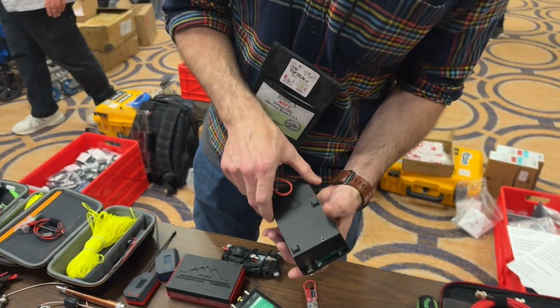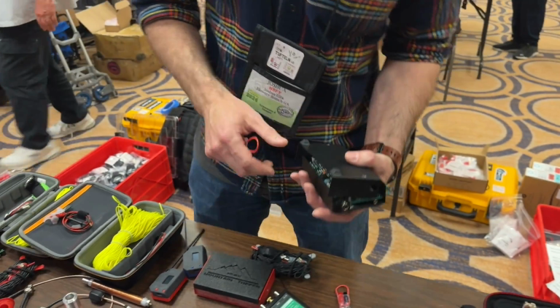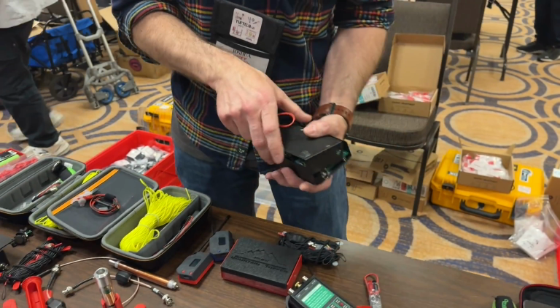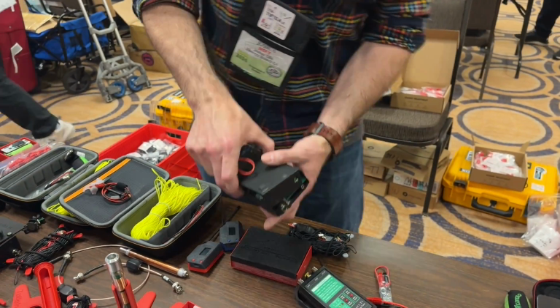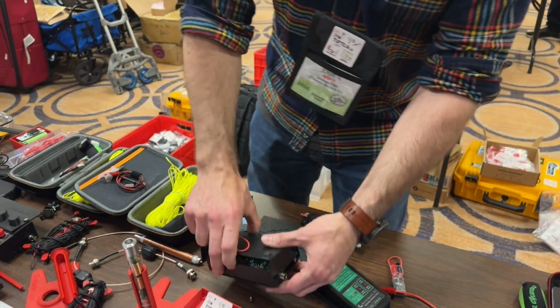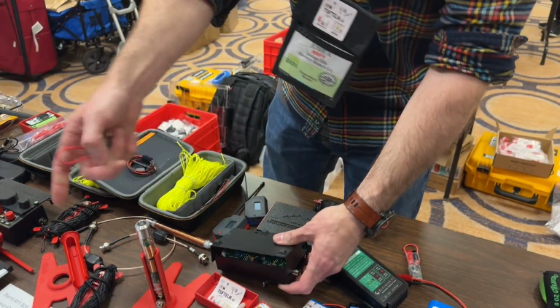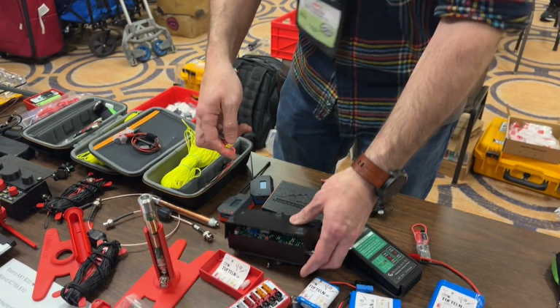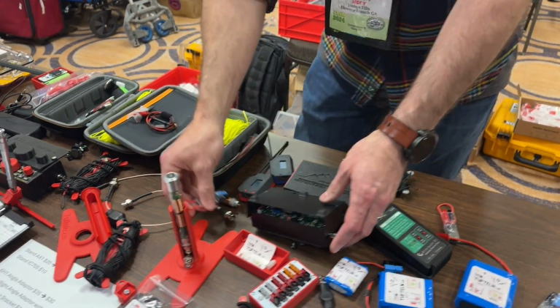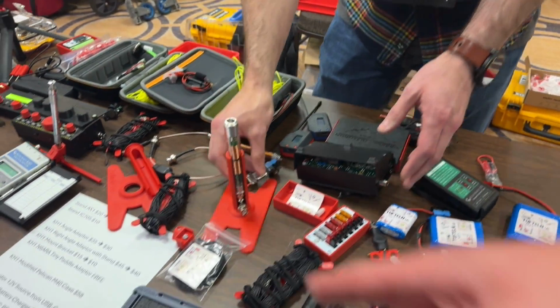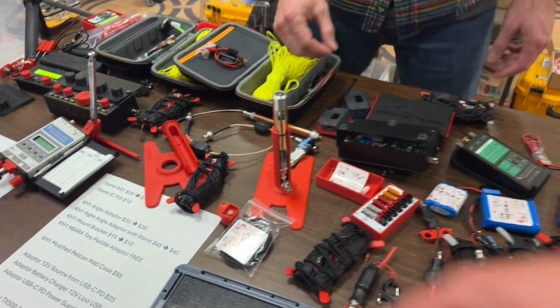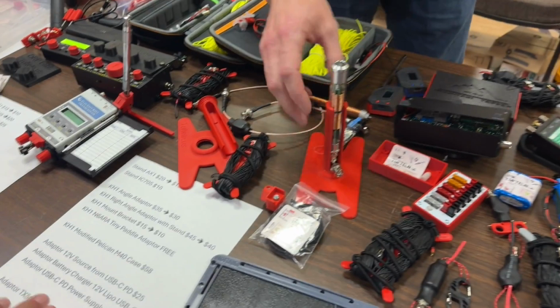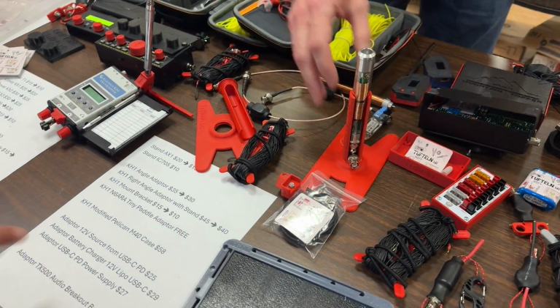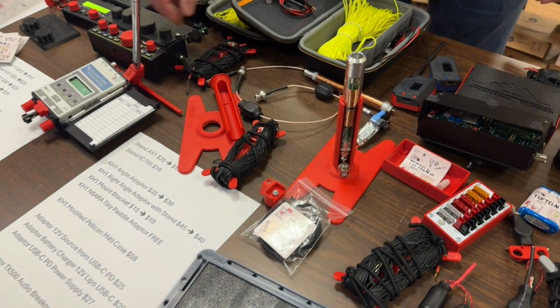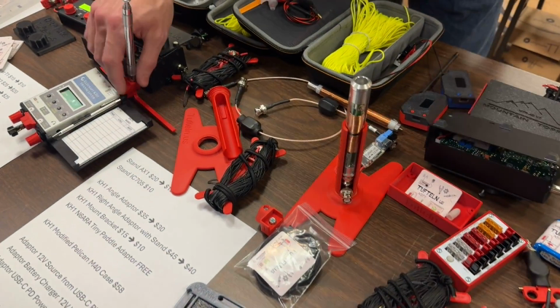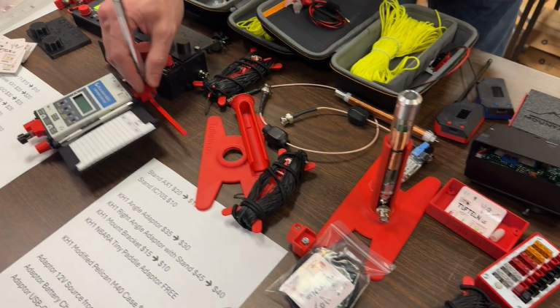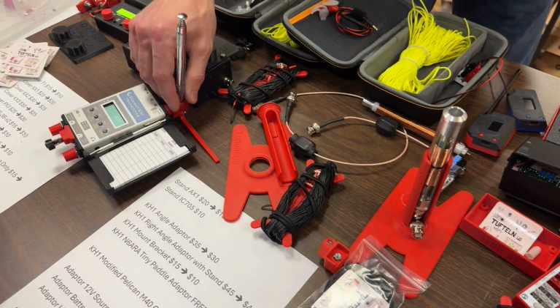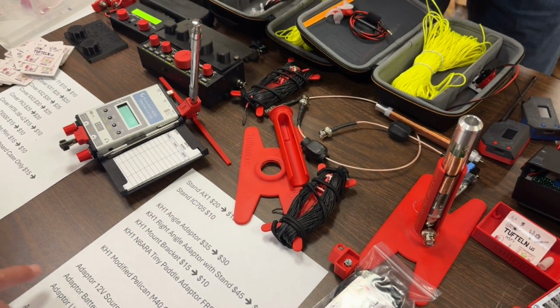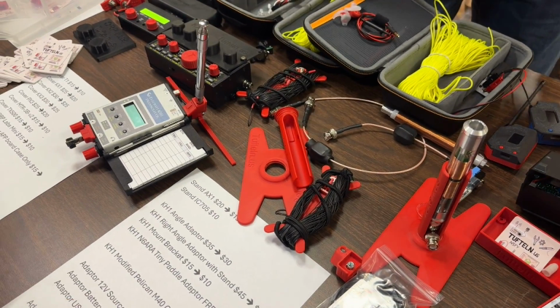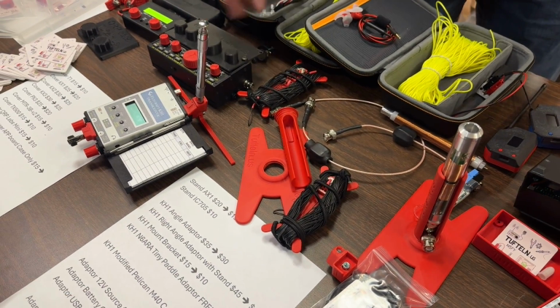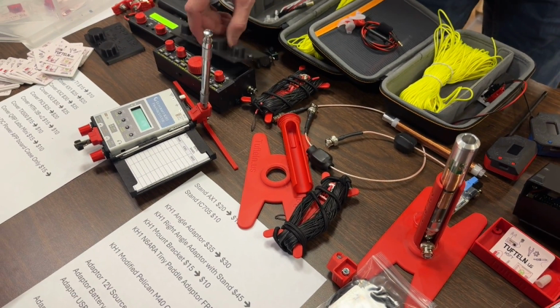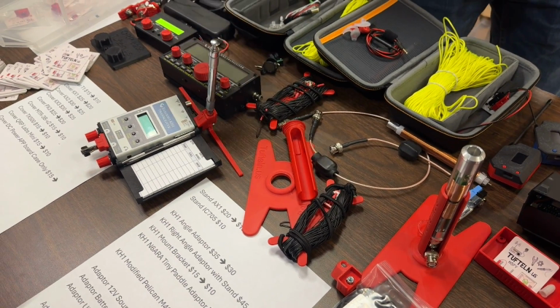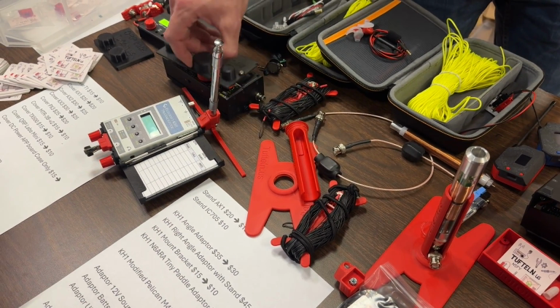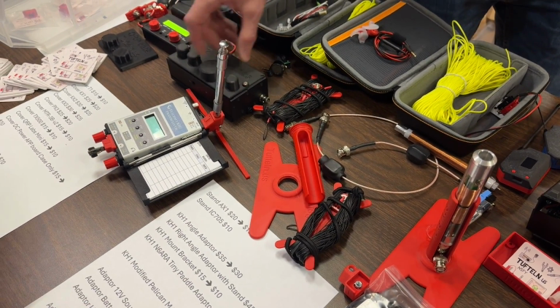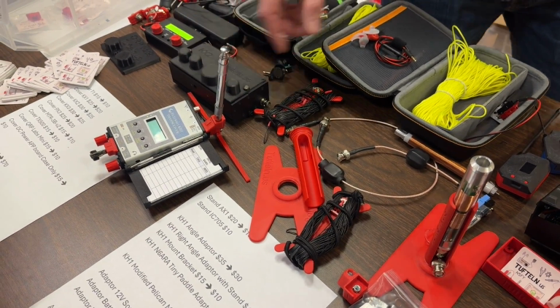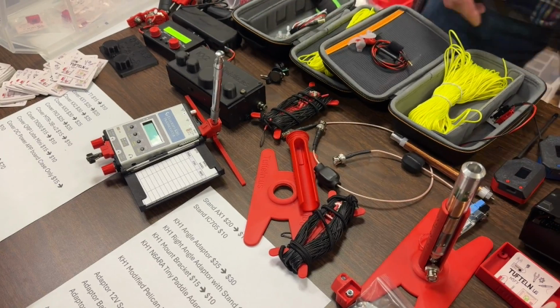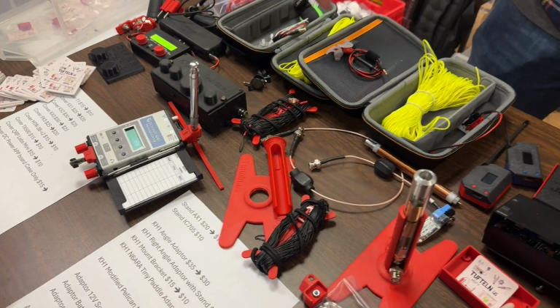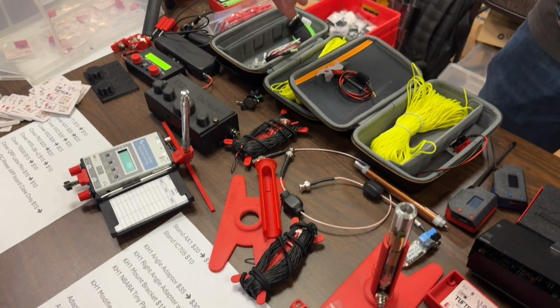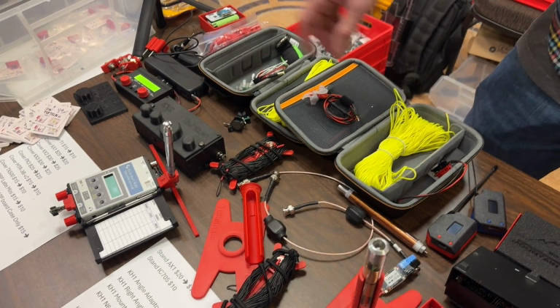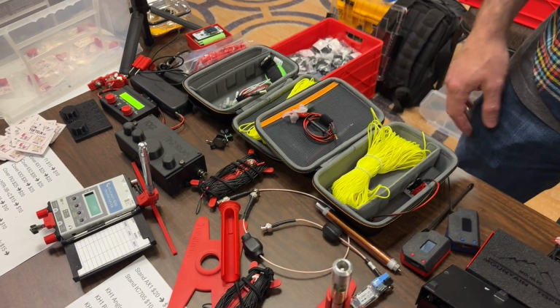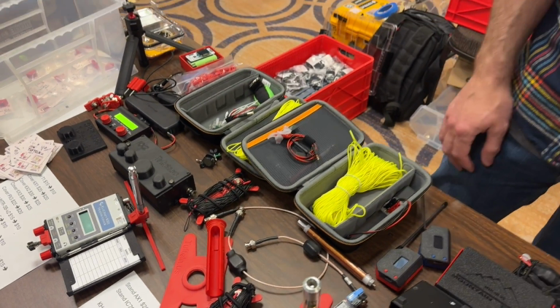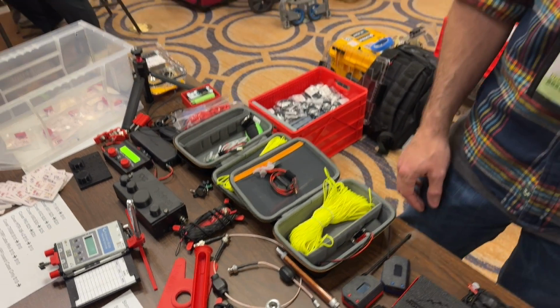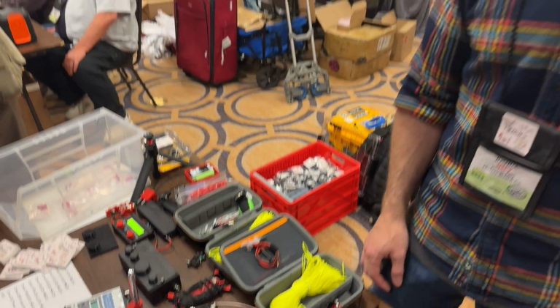How much is that? I forget, it's on my sheet there. But I've got an AX1 stand, a KX1 antenna stand. So I've got covers for a bunch of different radios — KX2, KX3, QRP Labs. All kinds of fun stuff.